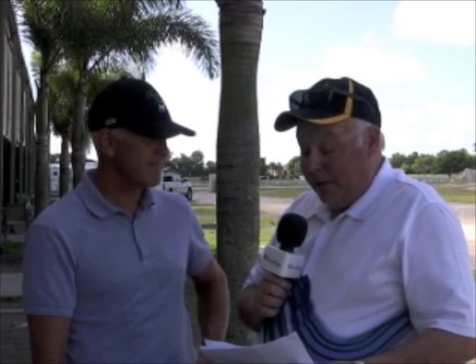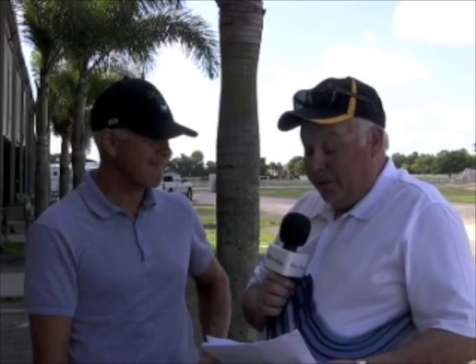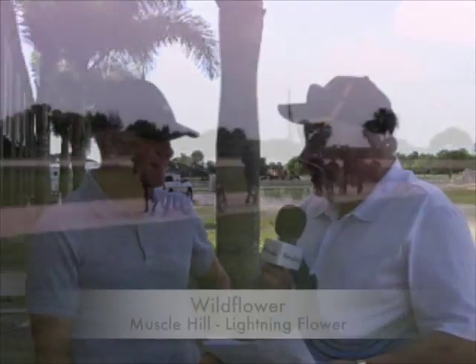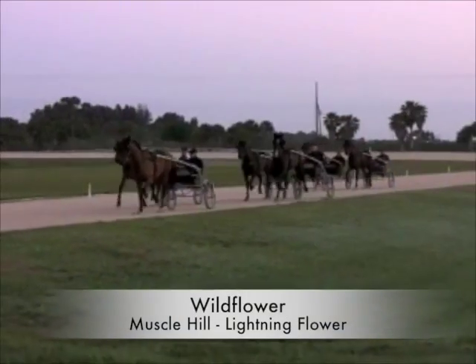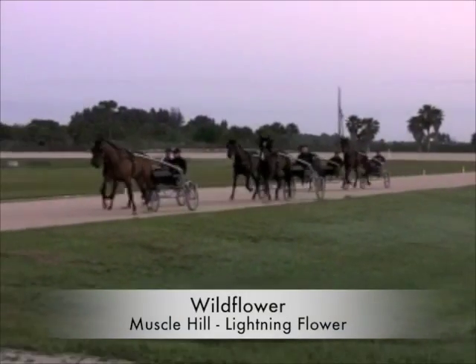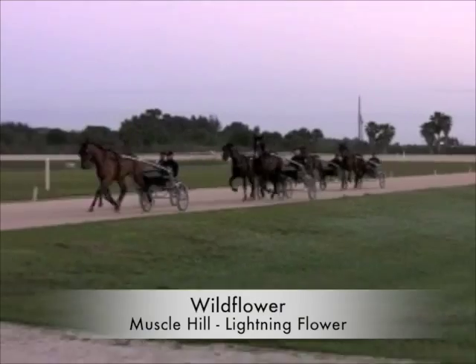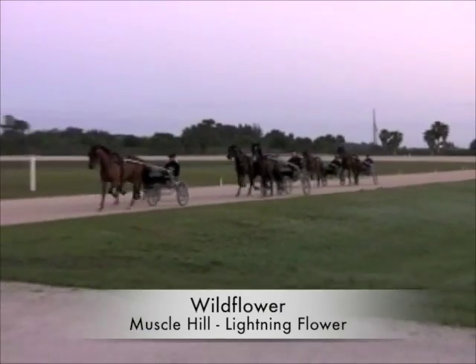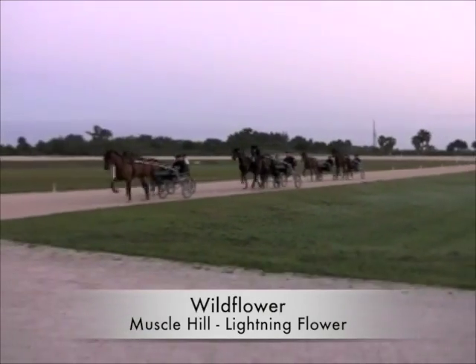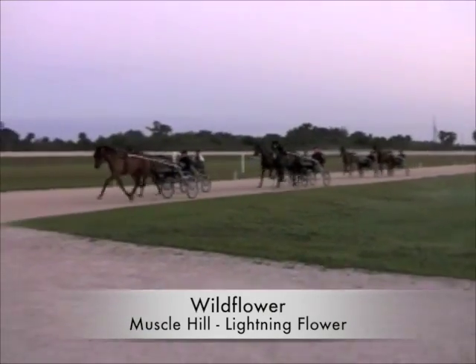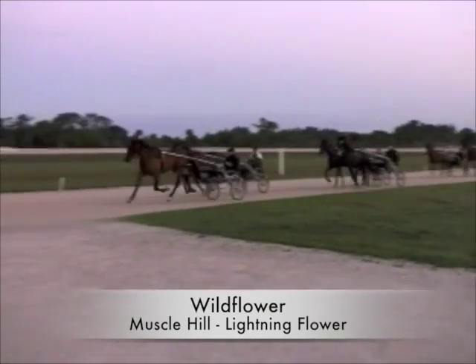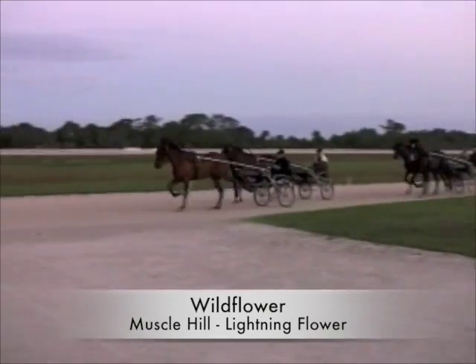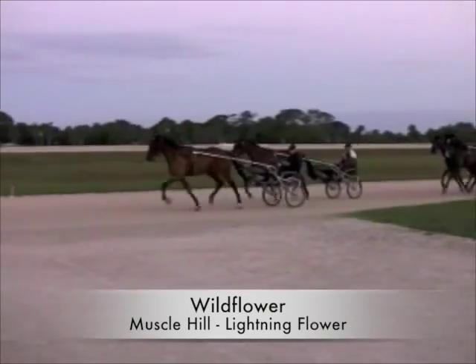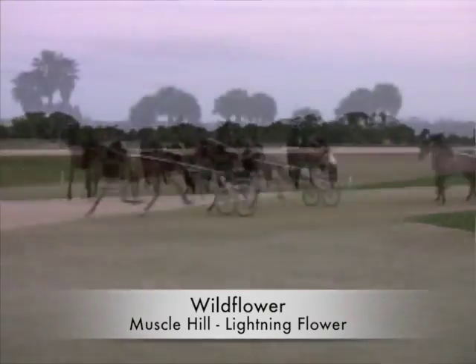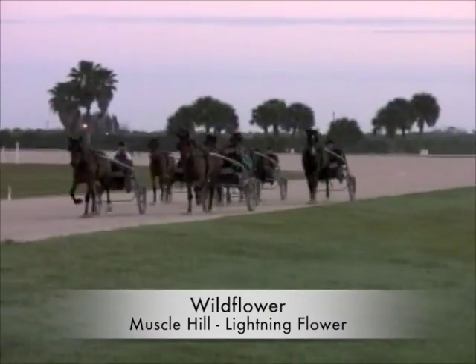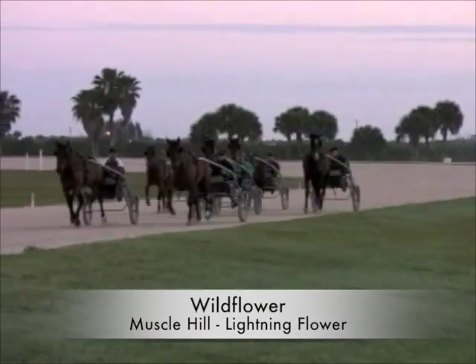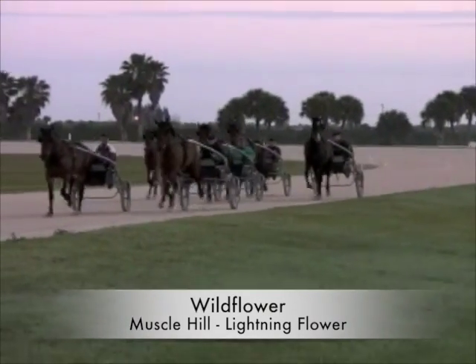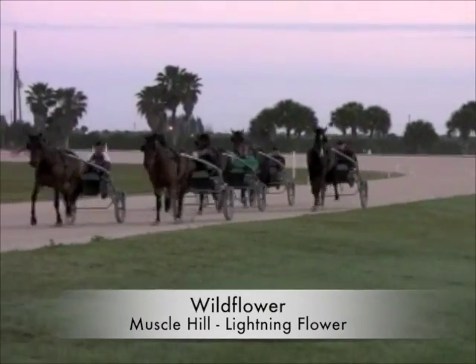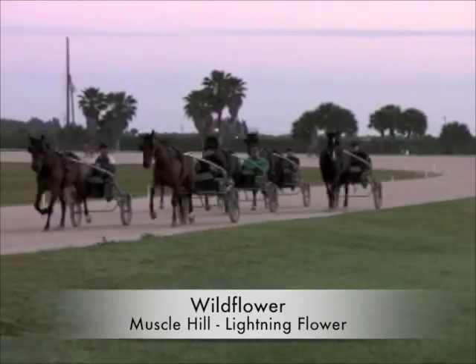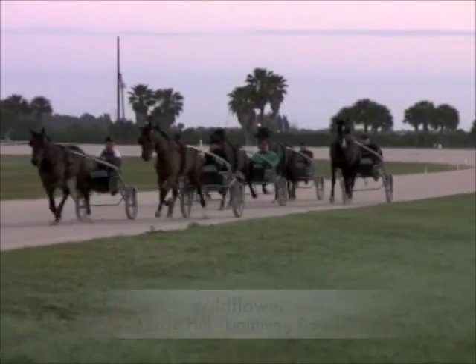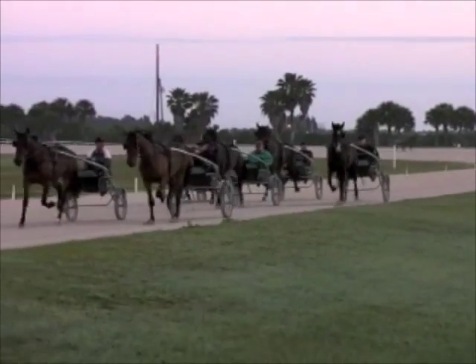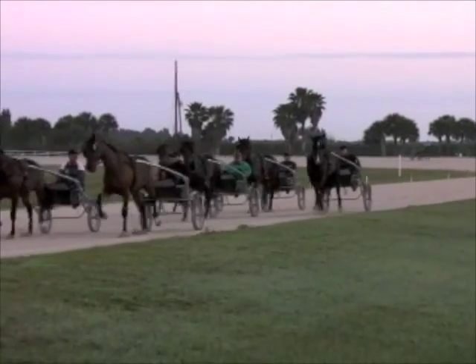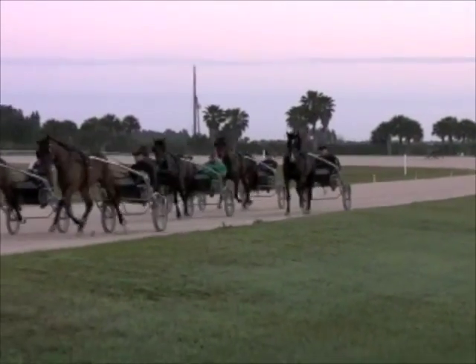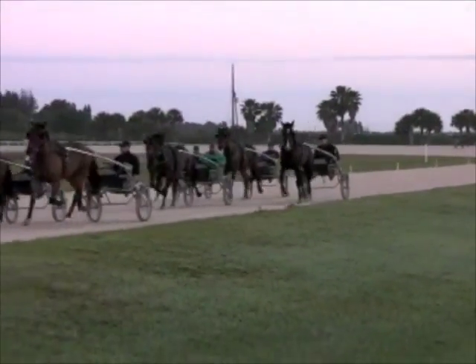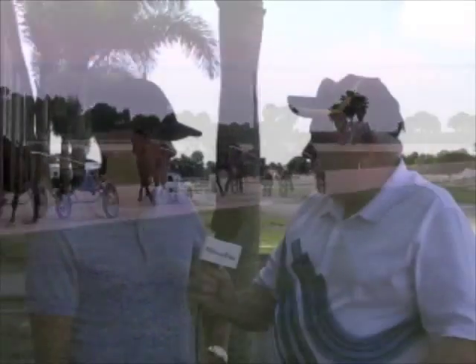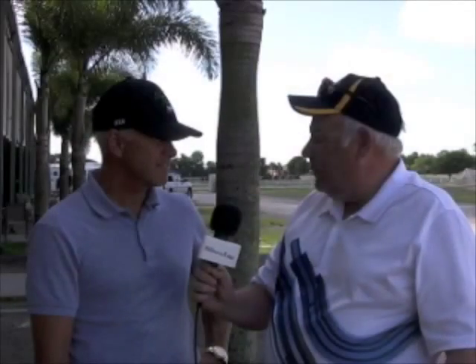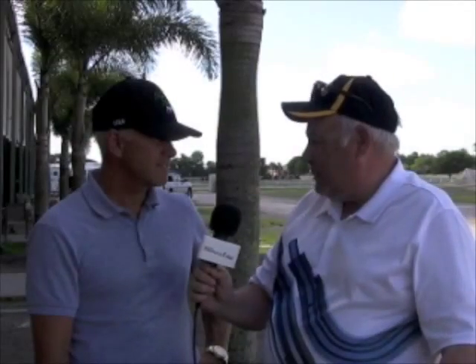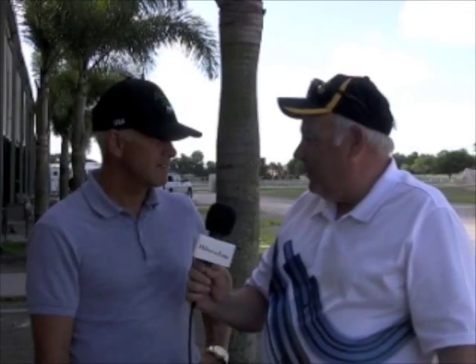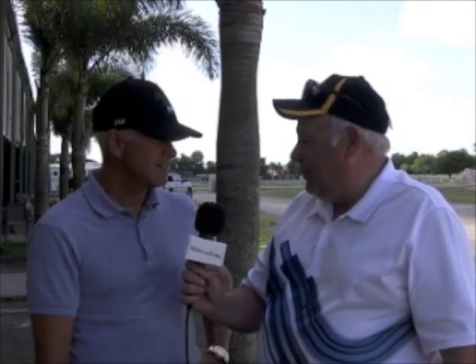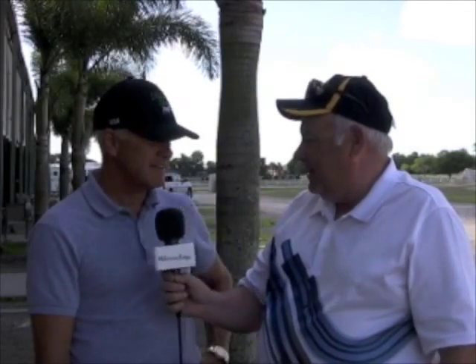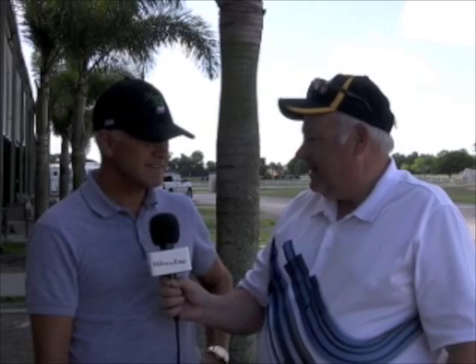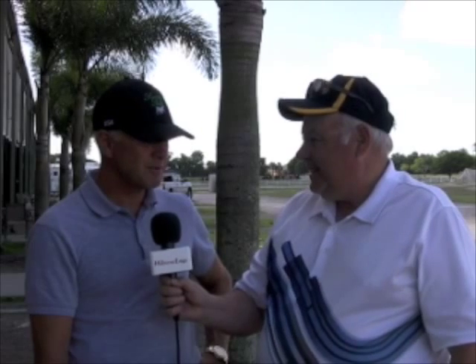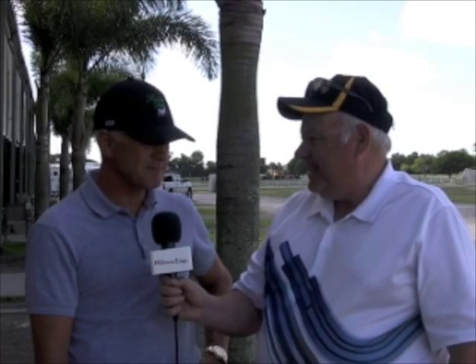Wildflower. Now this is one you were on. It's a Muscle Hill filly and she does everything right. And does she stand out at all from the others, or is she just part of the group? It's part of the group.